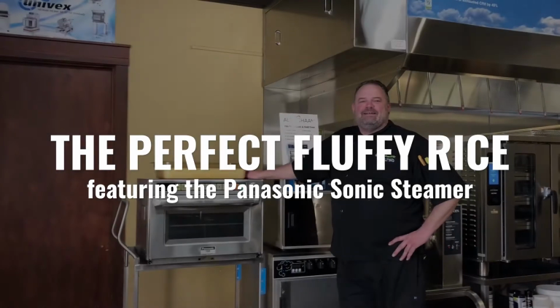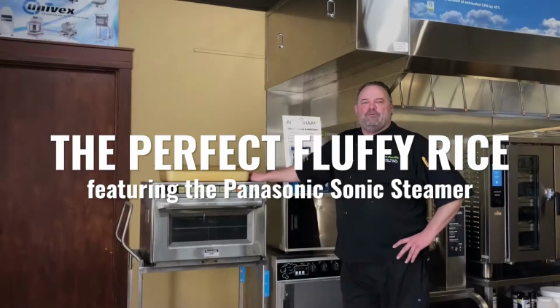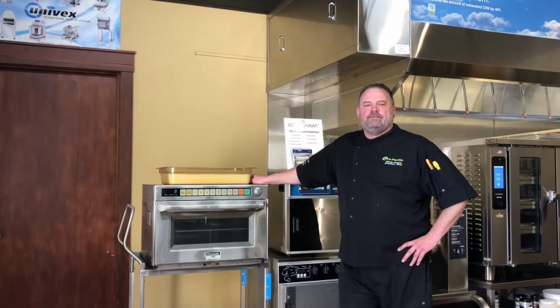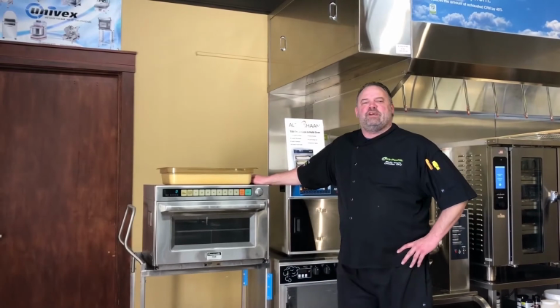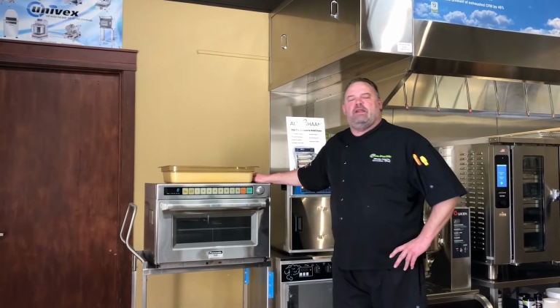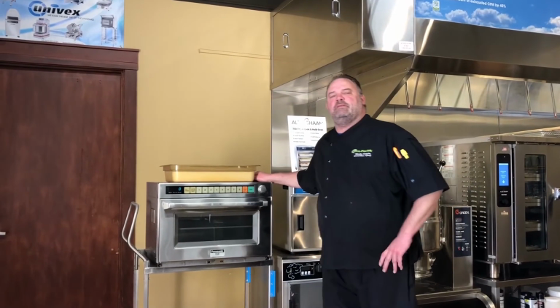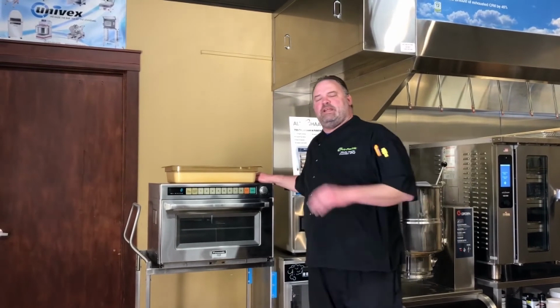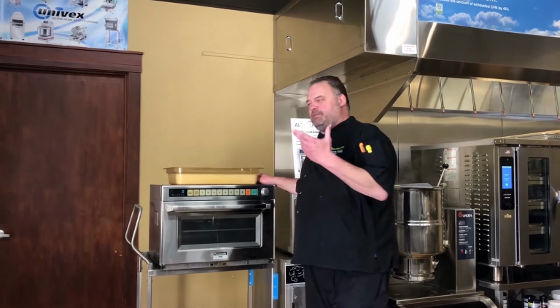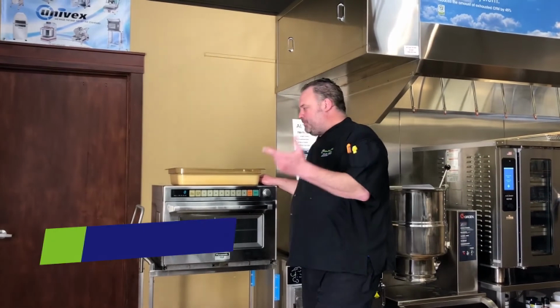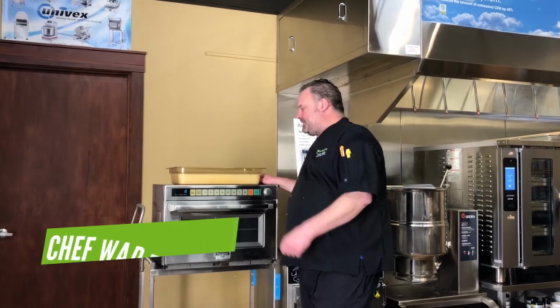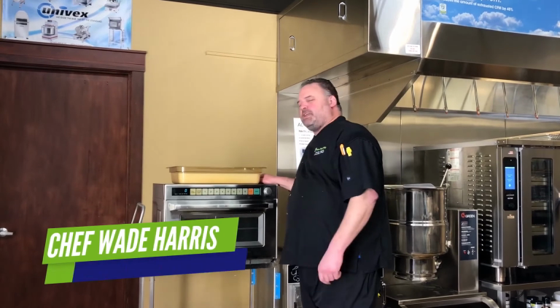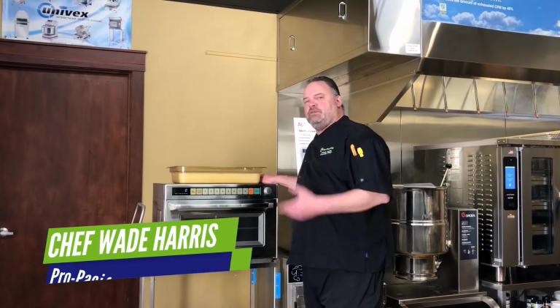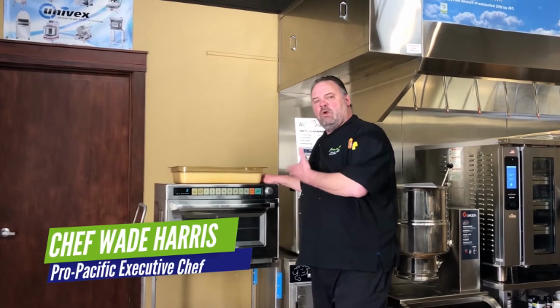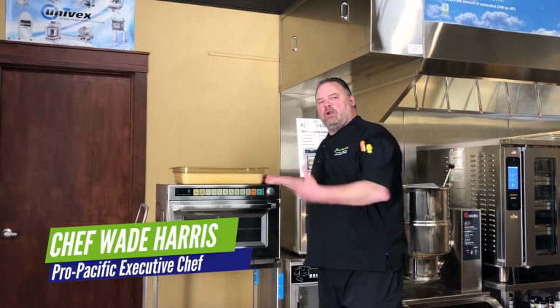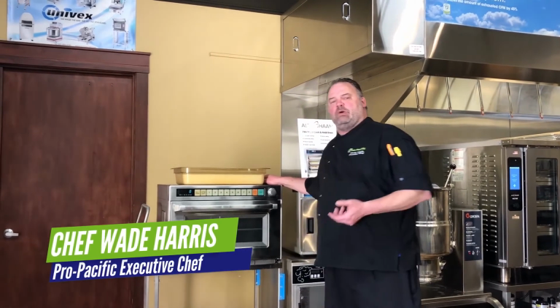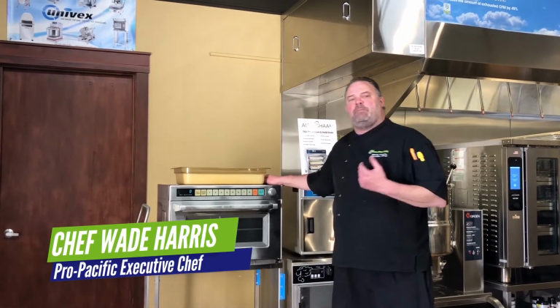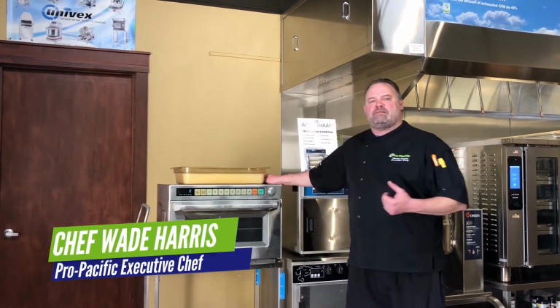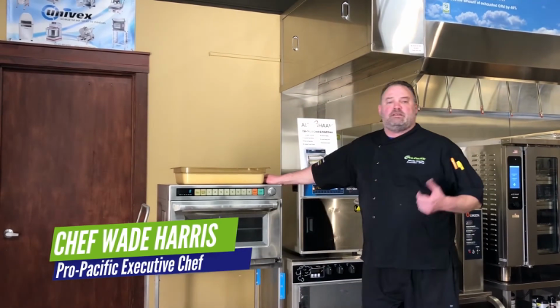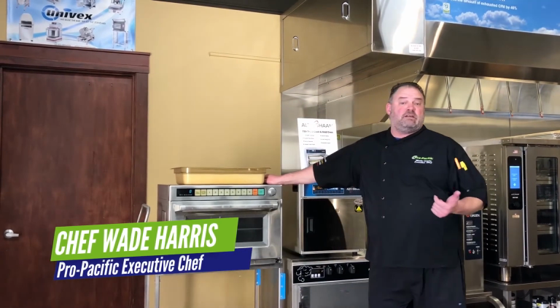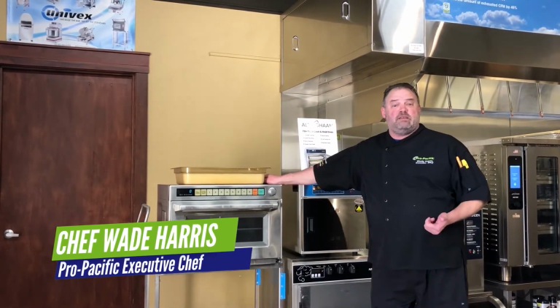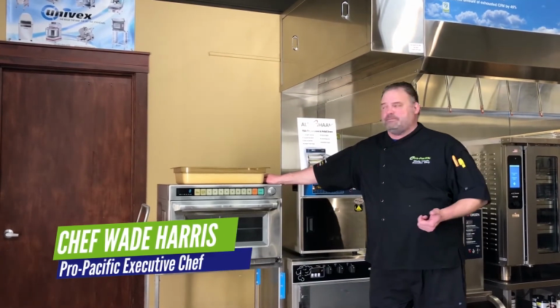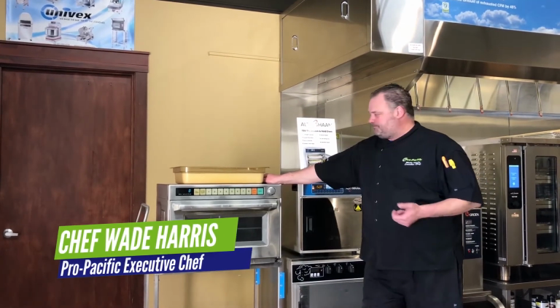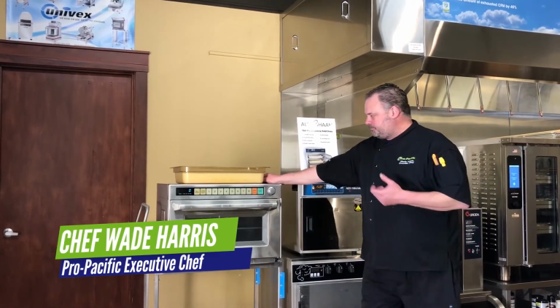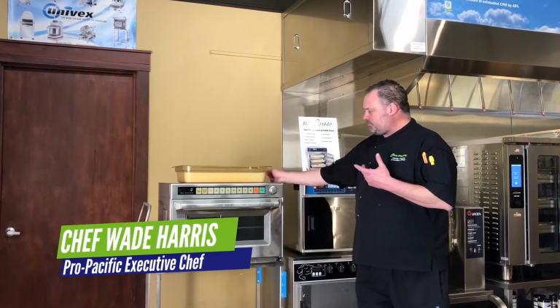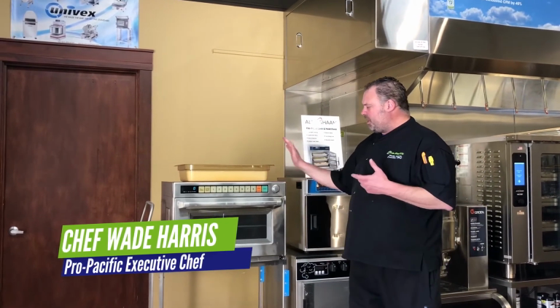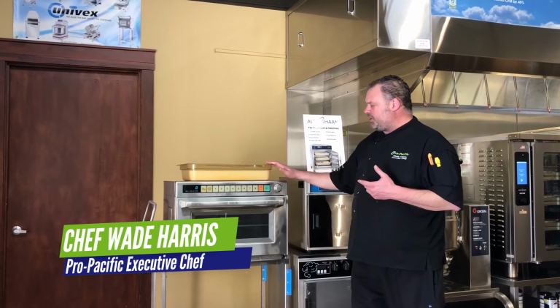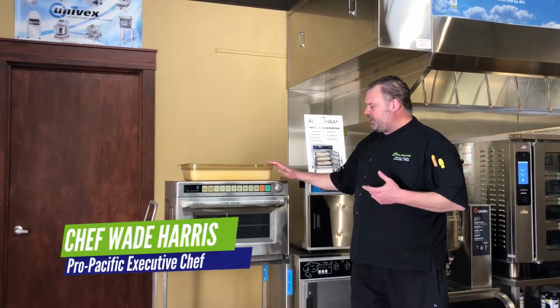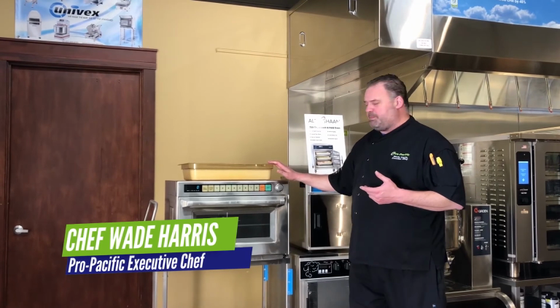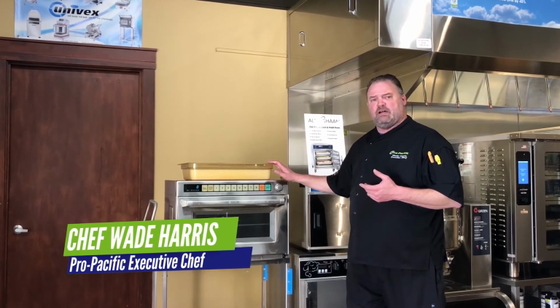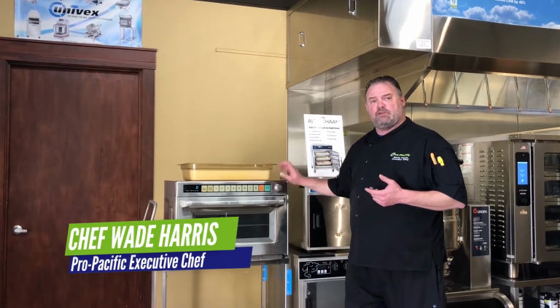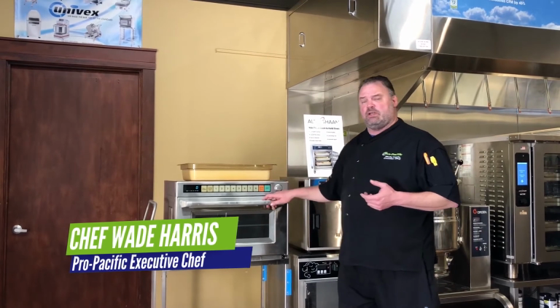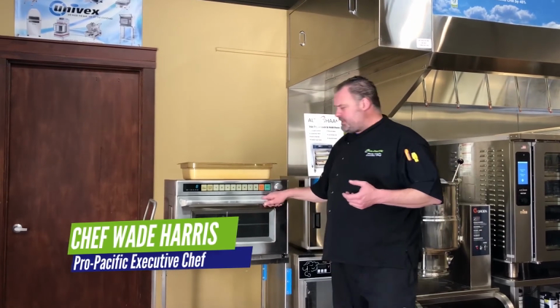Hi everyone, Chef Wade here. Today in the ProPacific Test Kitchen we're going to be showing our Panasonic Sonic Steamer. We're going to be cooking a little bit of coconut rice.